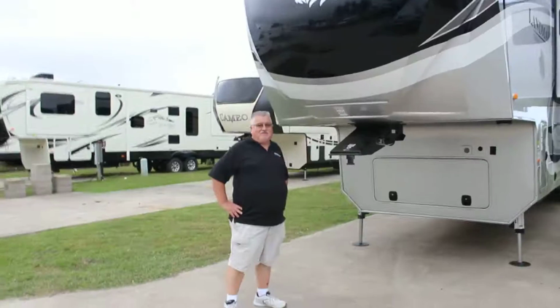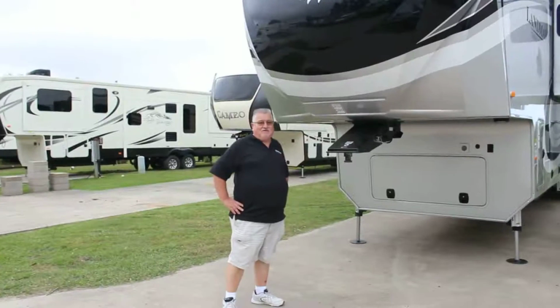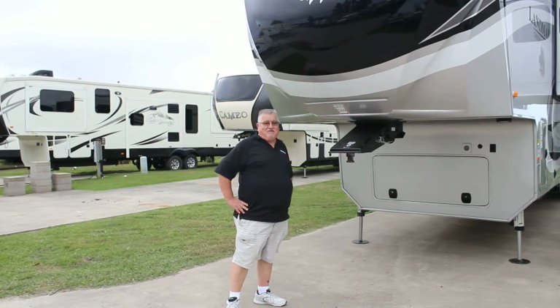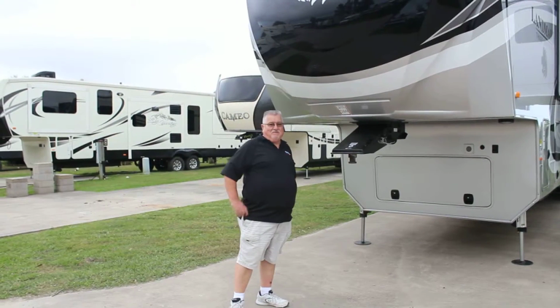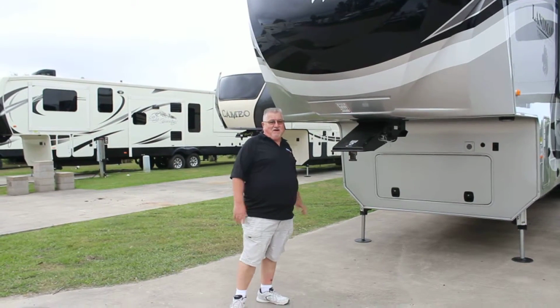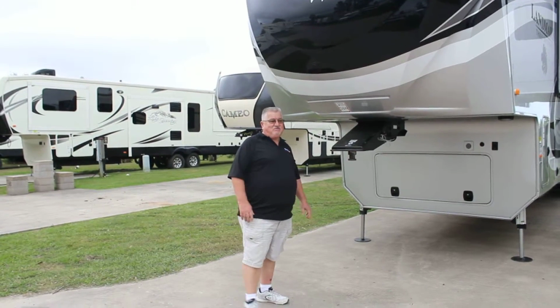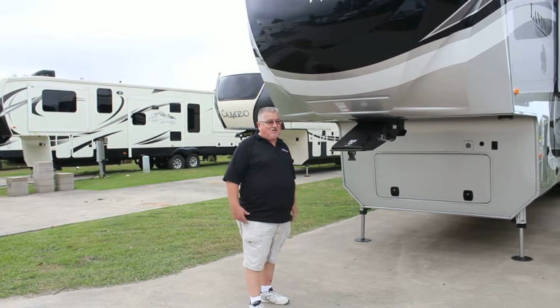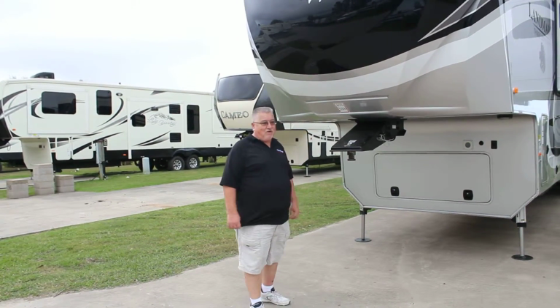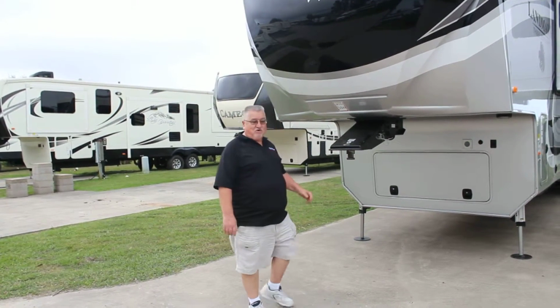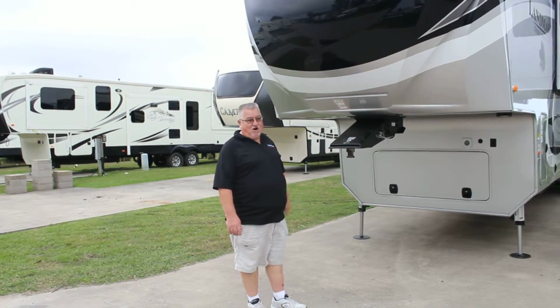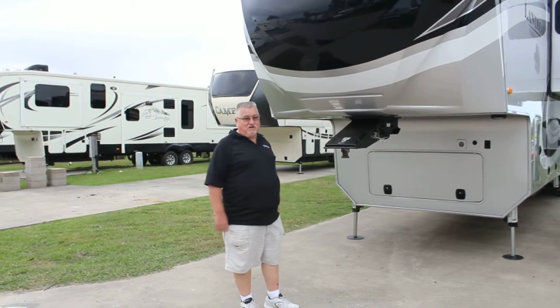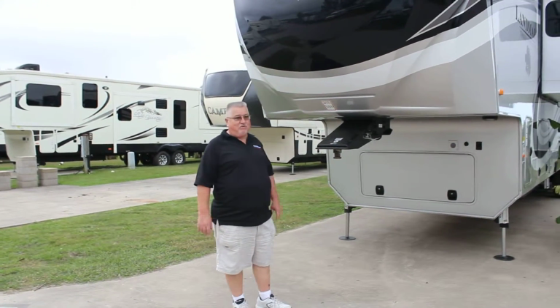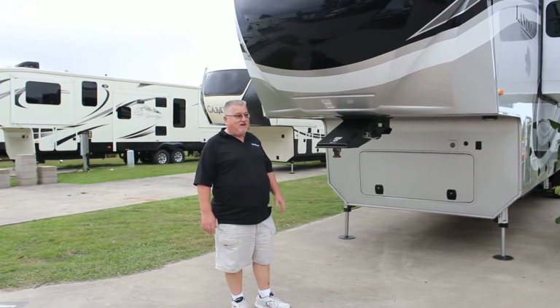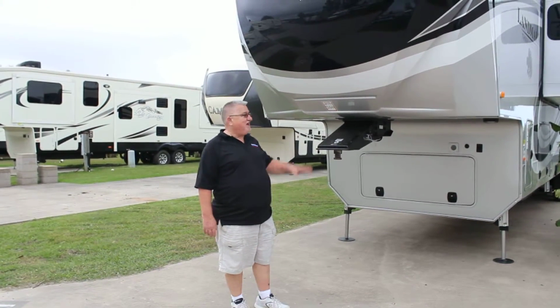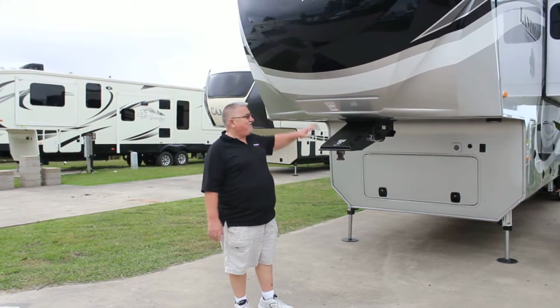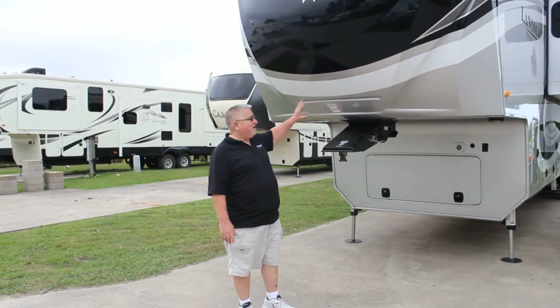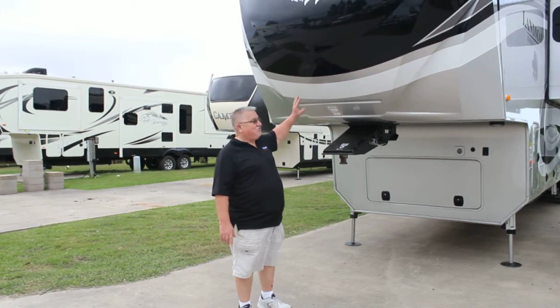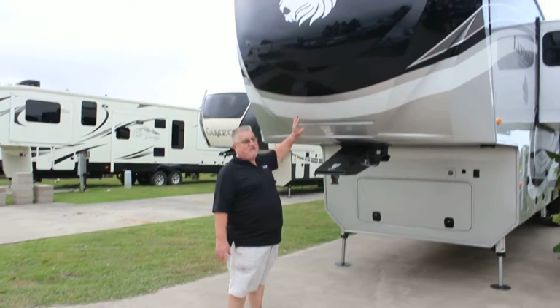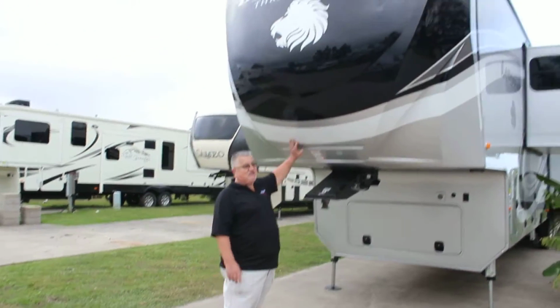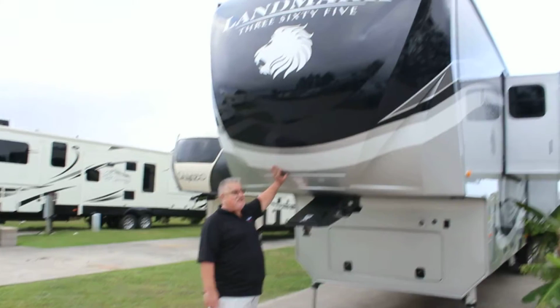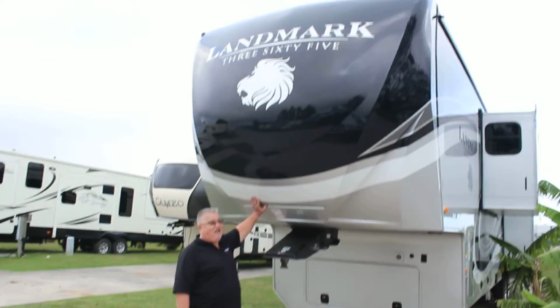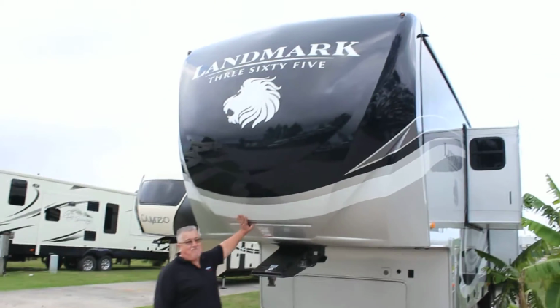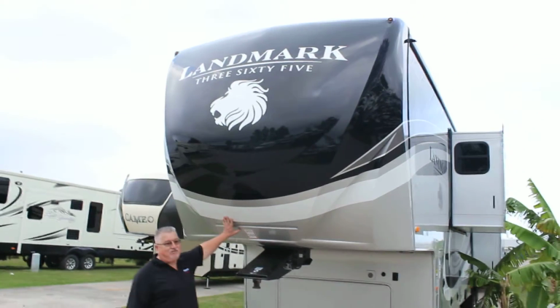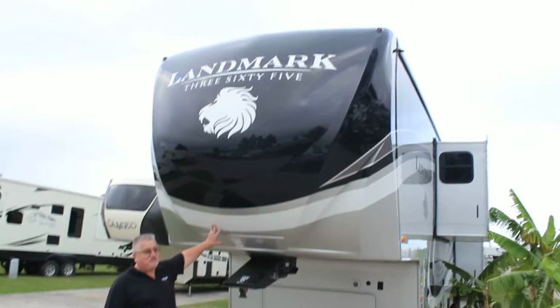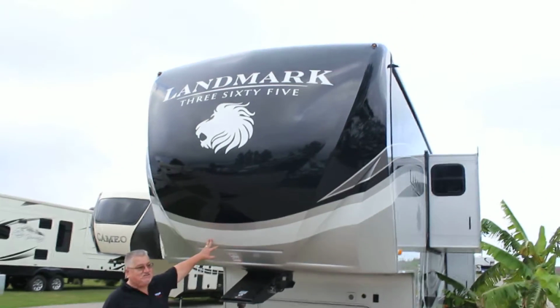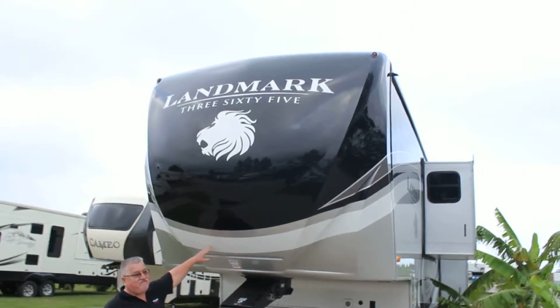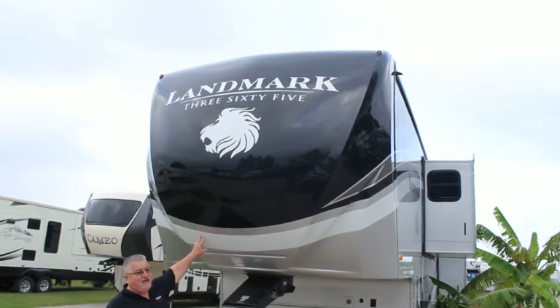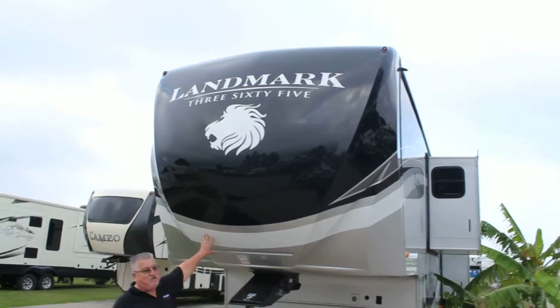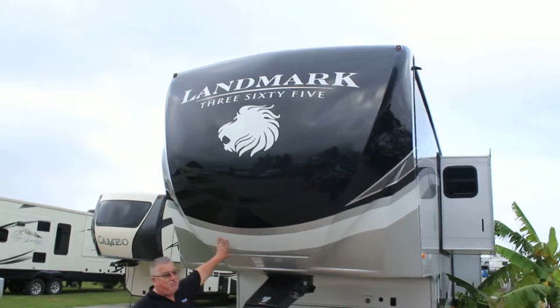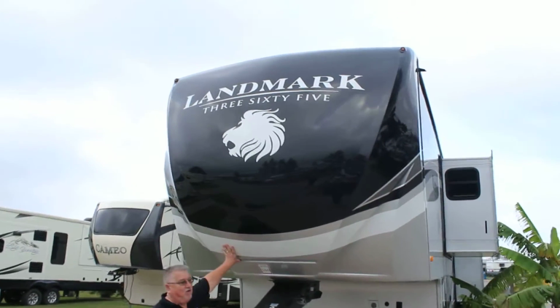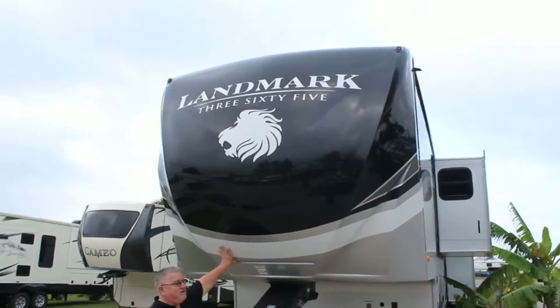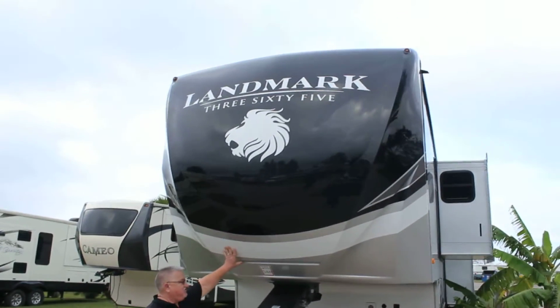My name's Chuck with Ron Hoover RV & Marine. I'm standing in front of the 2016 Landmark 365 Newport Edition.